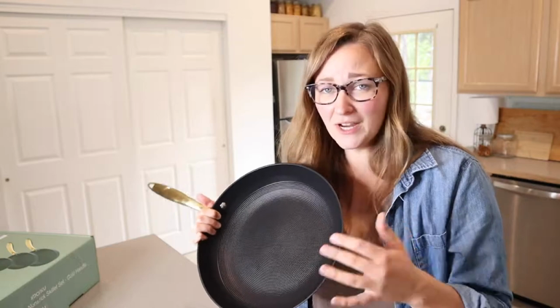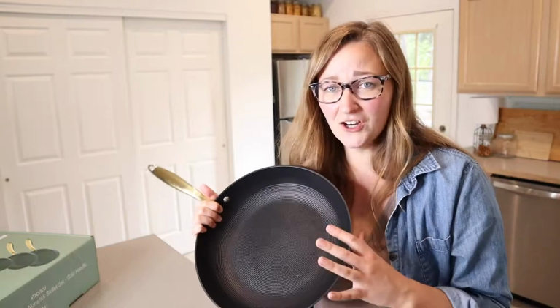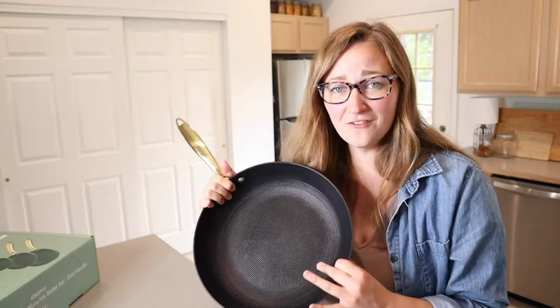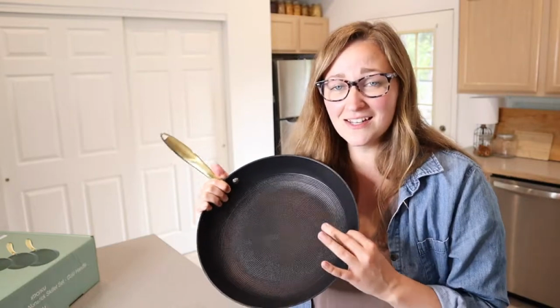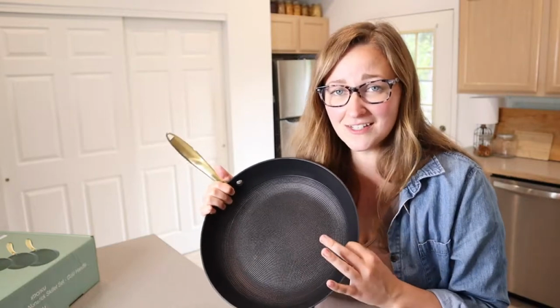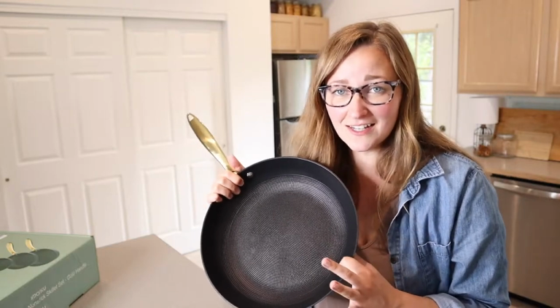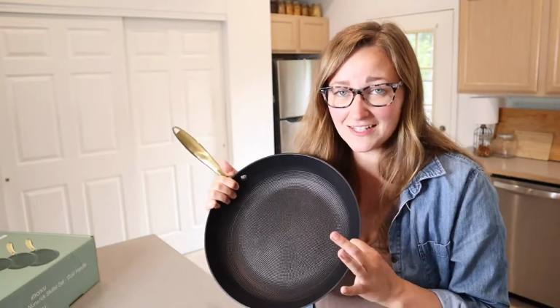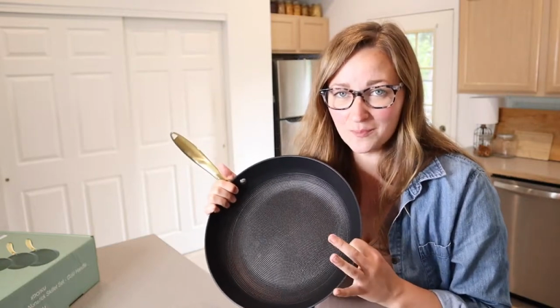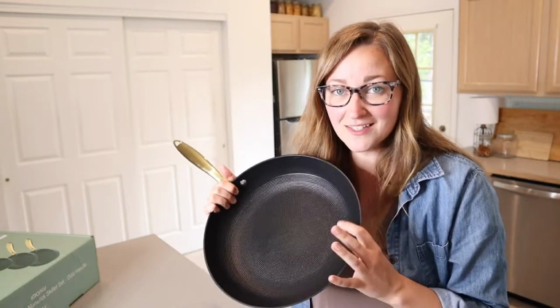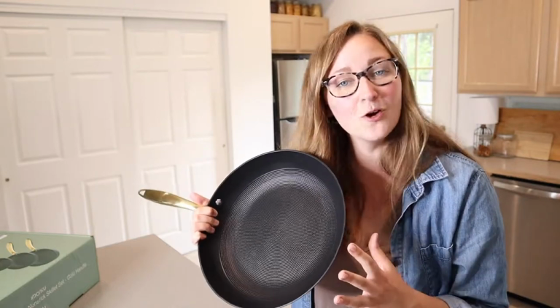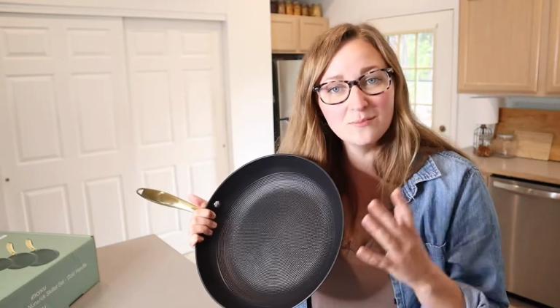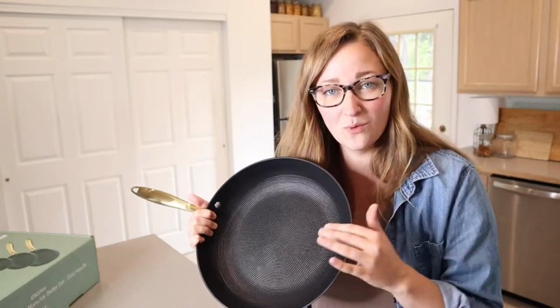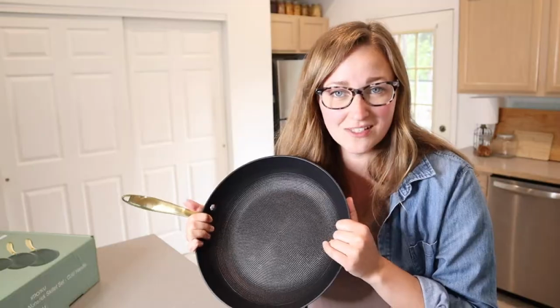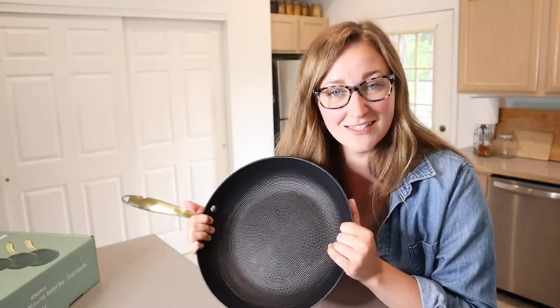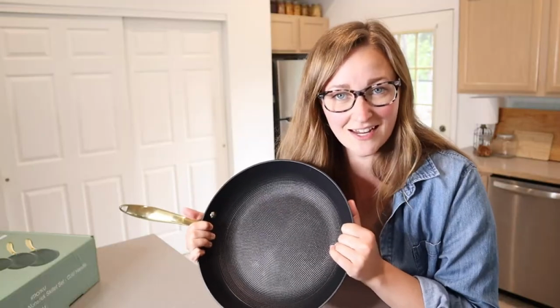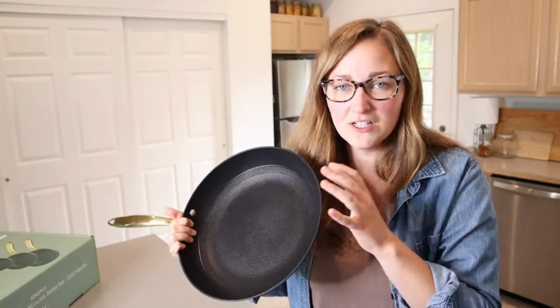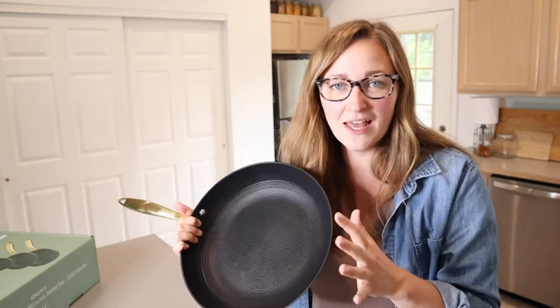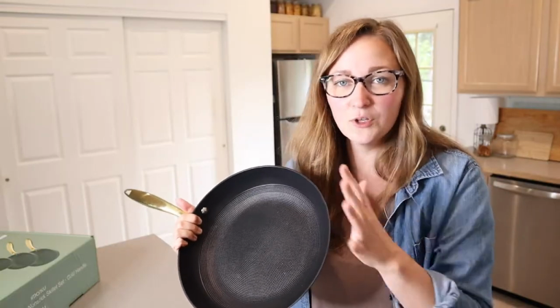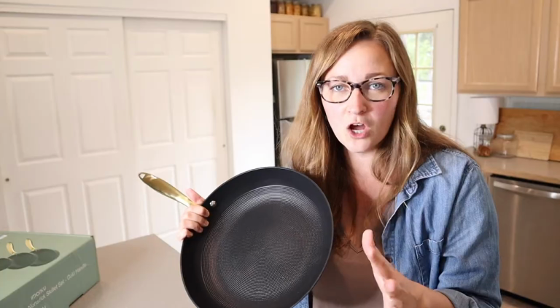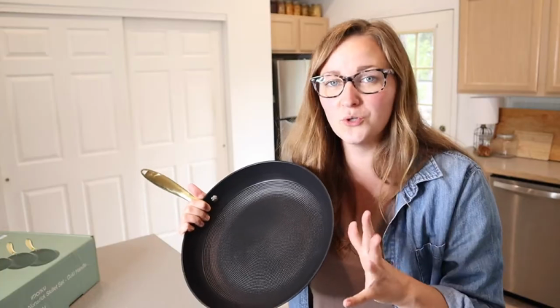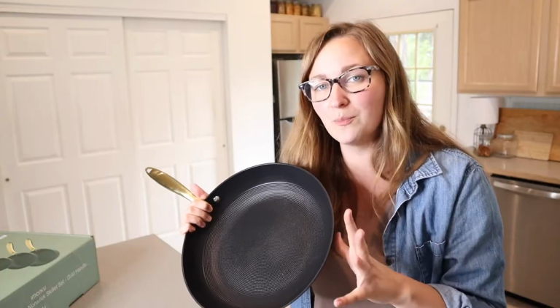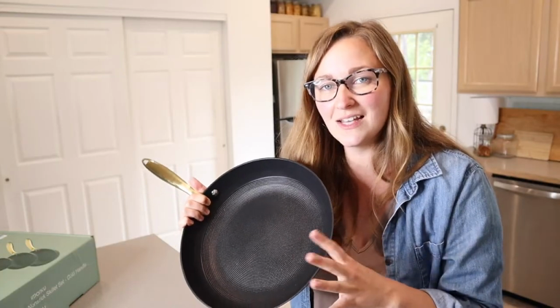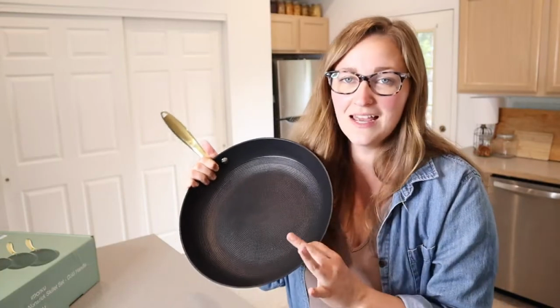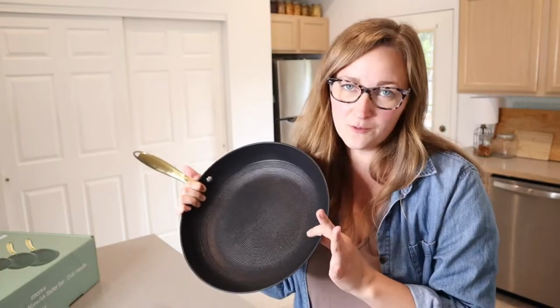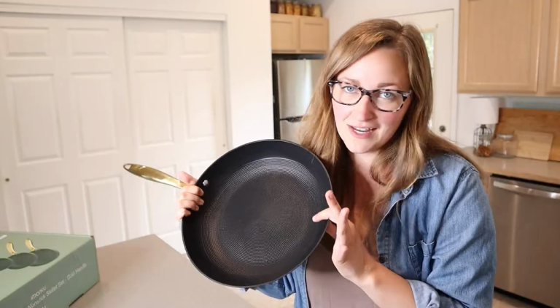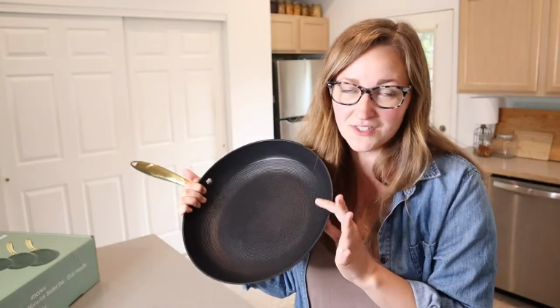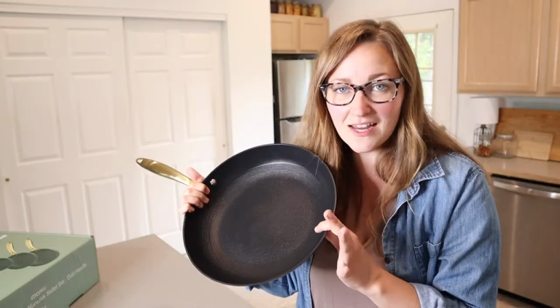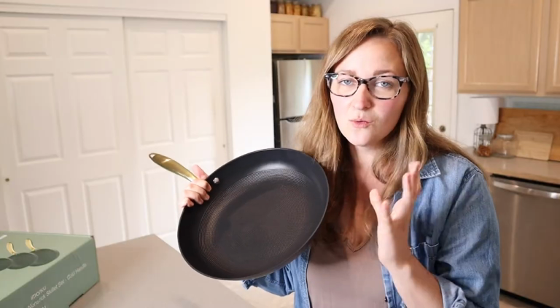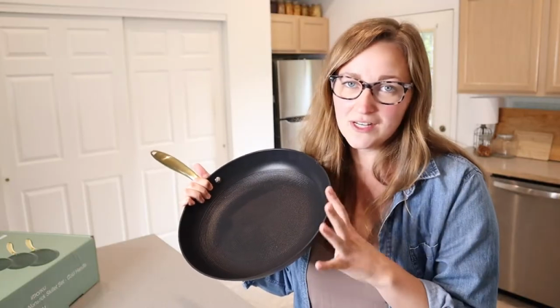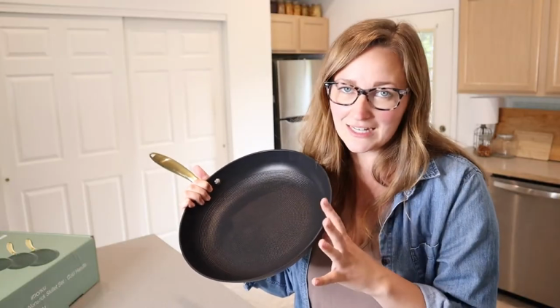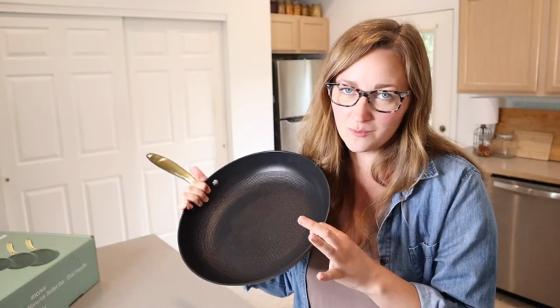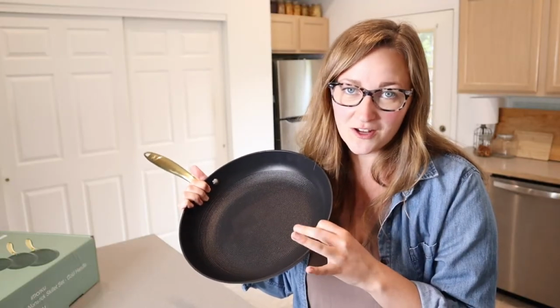Right here I have these non-stick cast iron pans. I'm going to go ahead and be using one of these to make steak tonight and I wanted to bring you along to show you that process and how the pan handles the steak without it sticking too much.